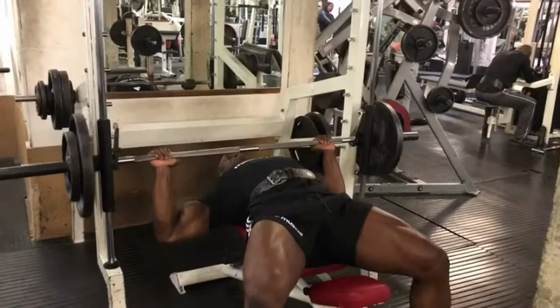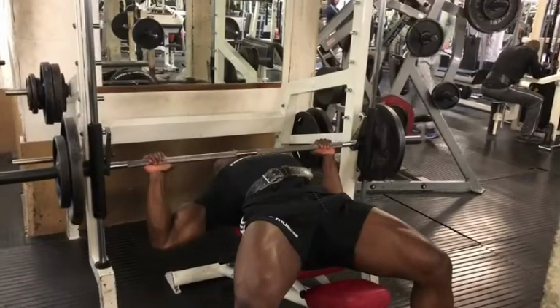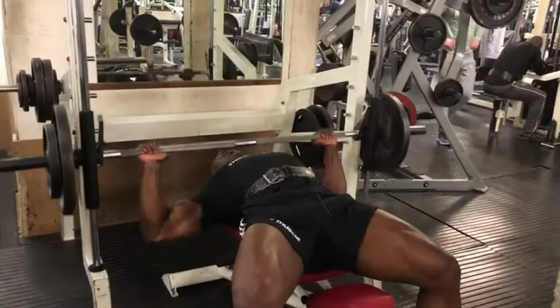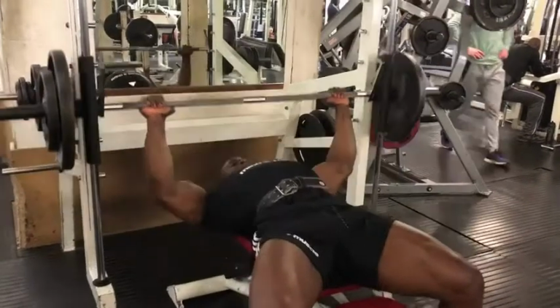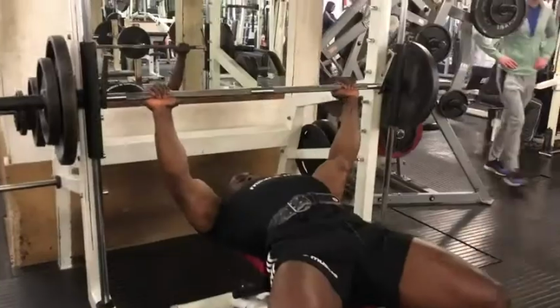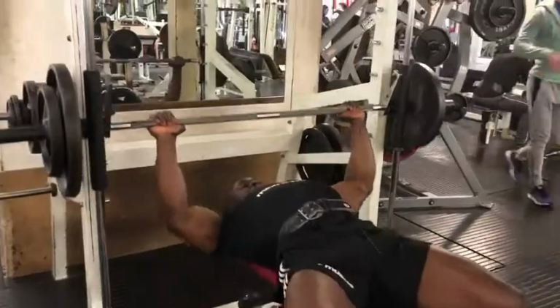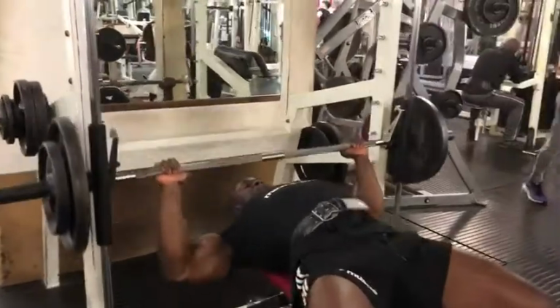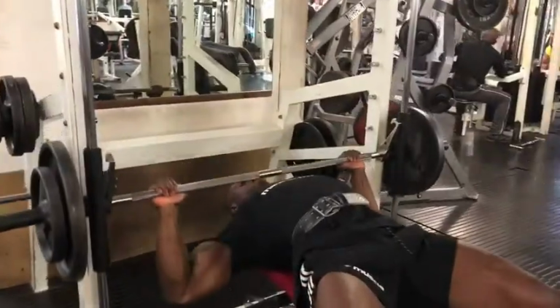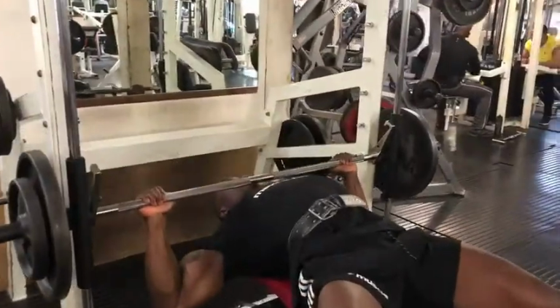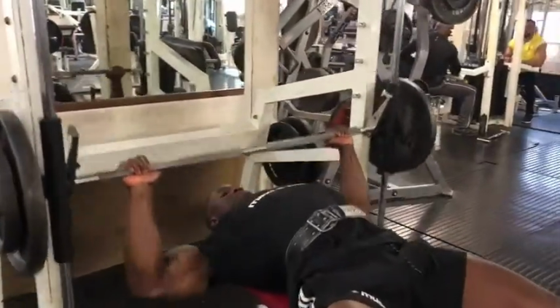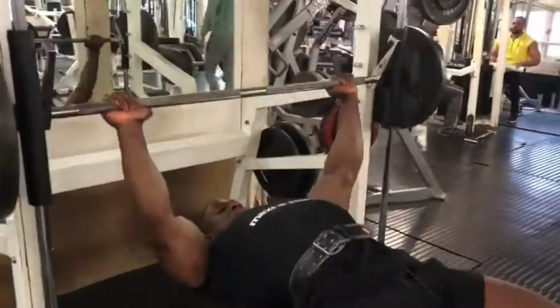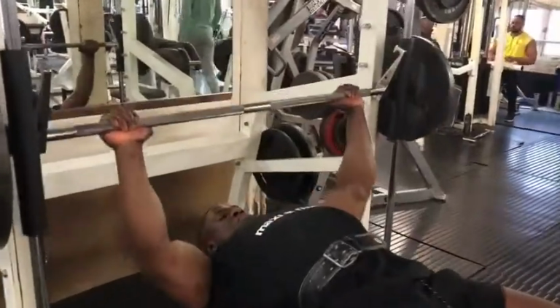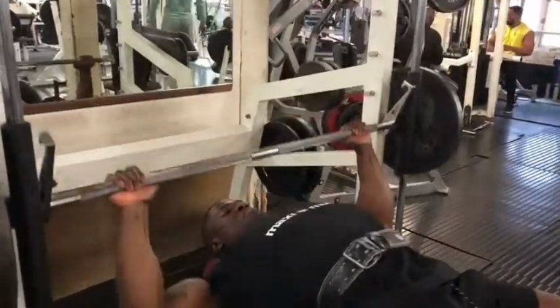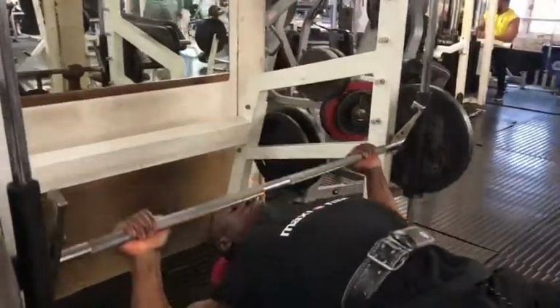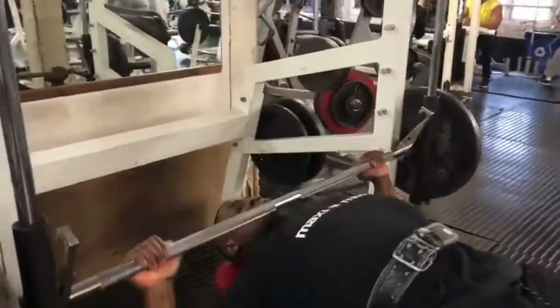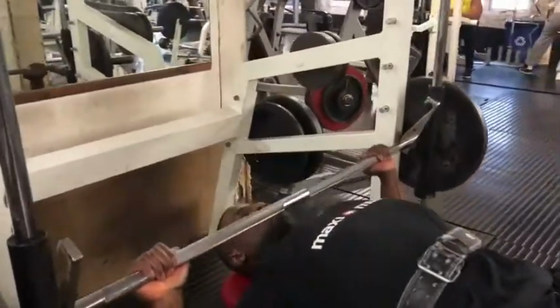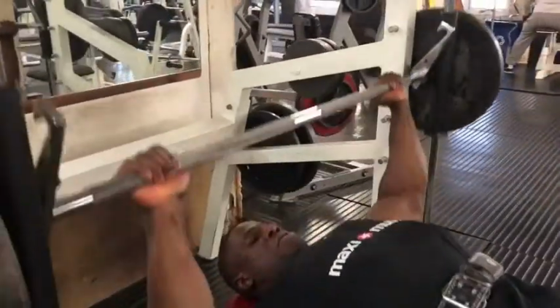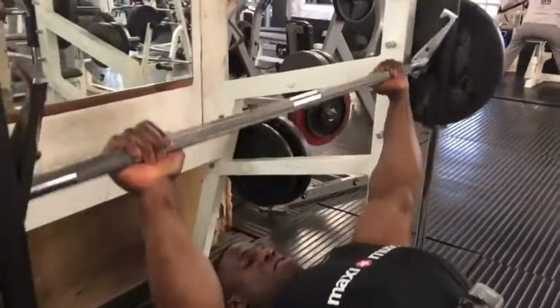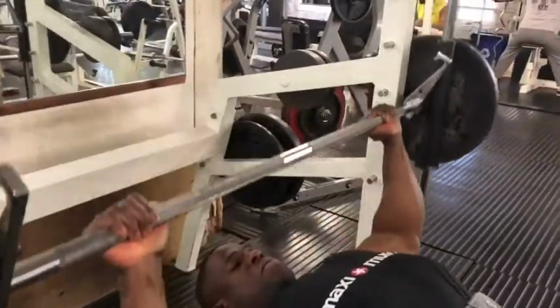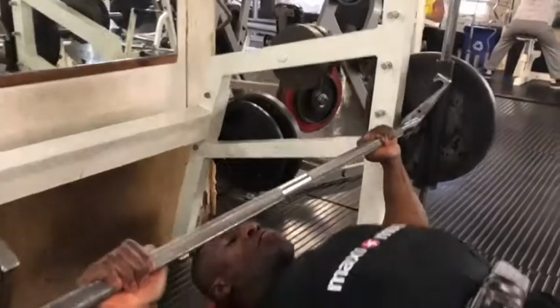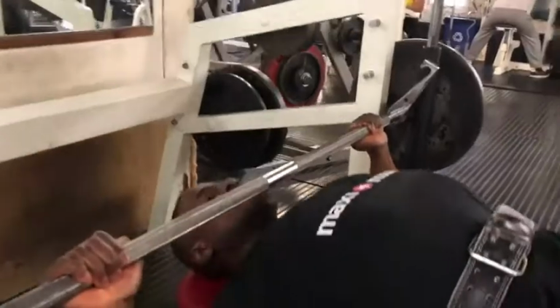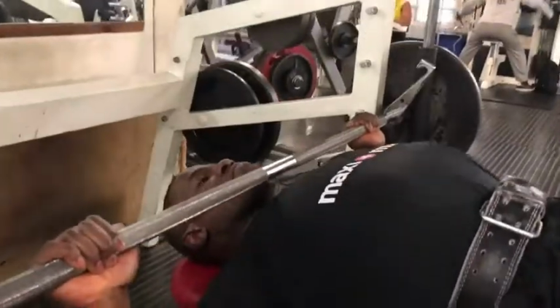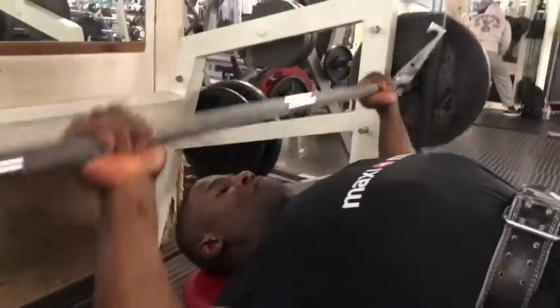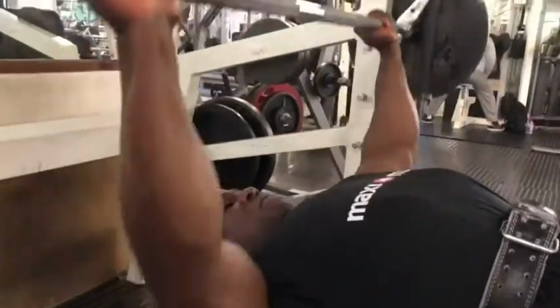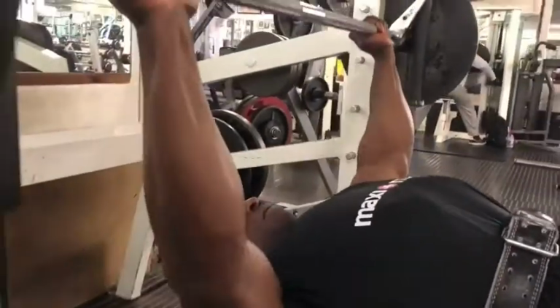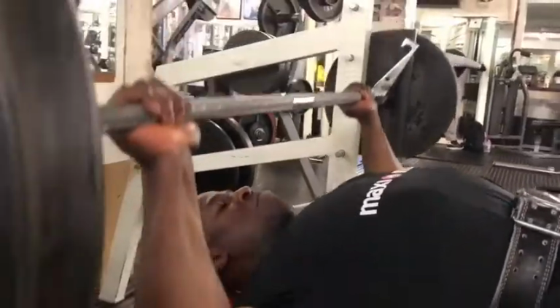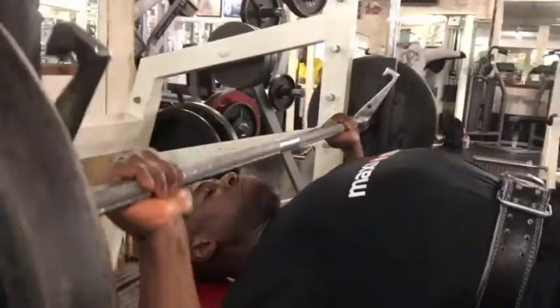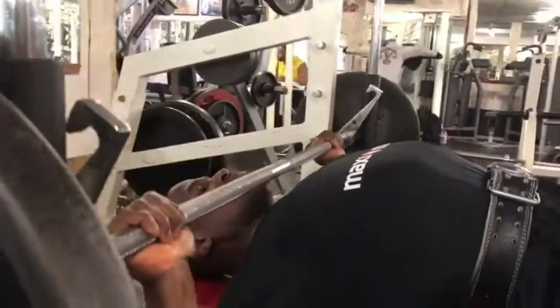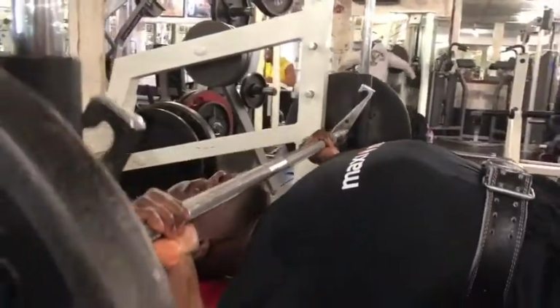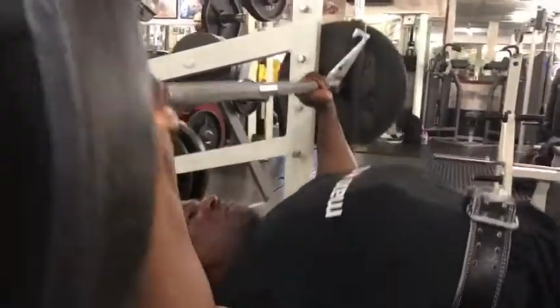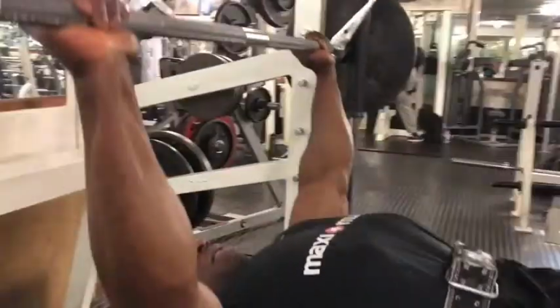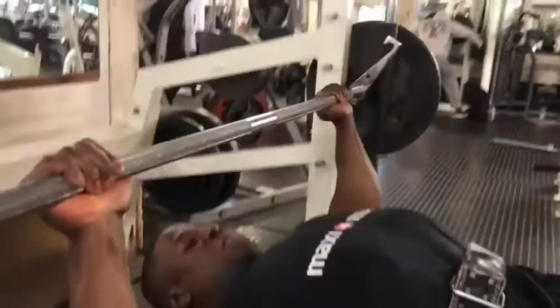This exercise will help you develop your upper chest. The most important thing when performing this exercise is to set up the safety bar. Start with the bar high, lower it down to the top of your chest to the bottom of your neck, and repeat for 12 to 15 reps.